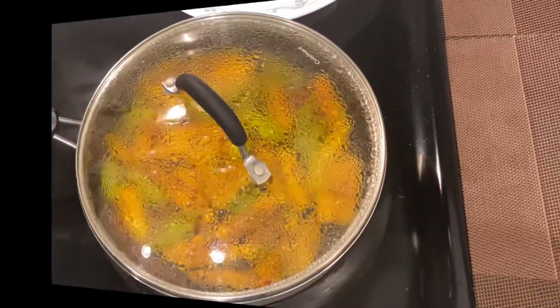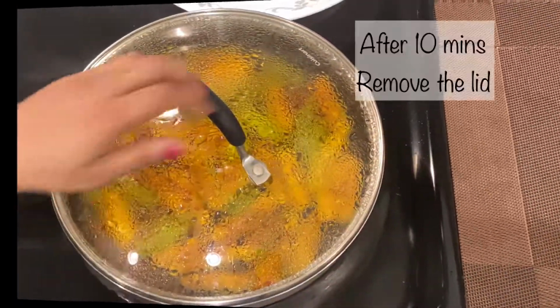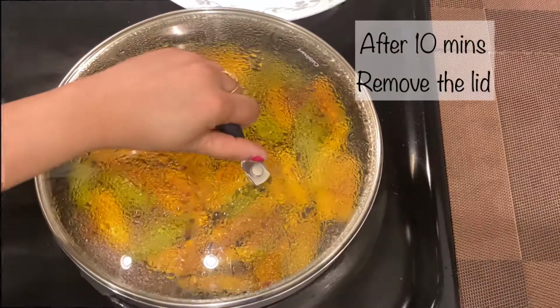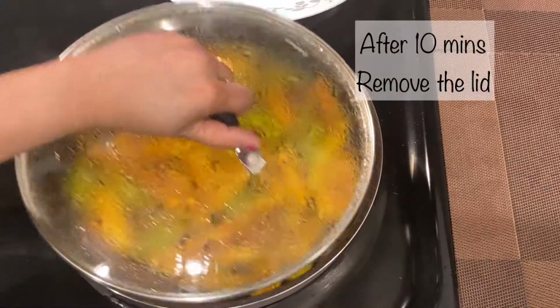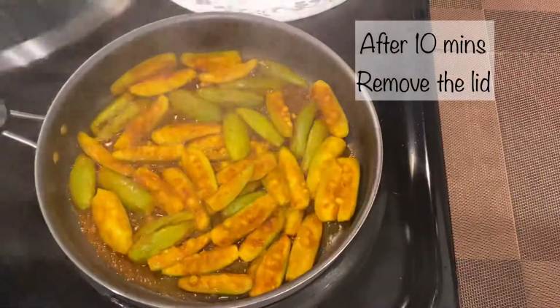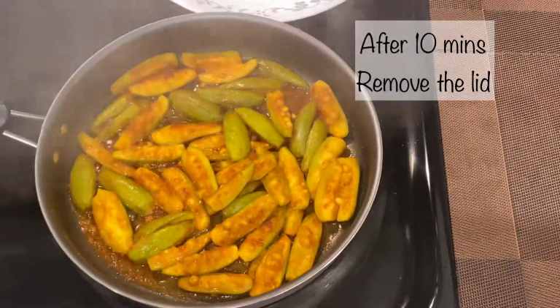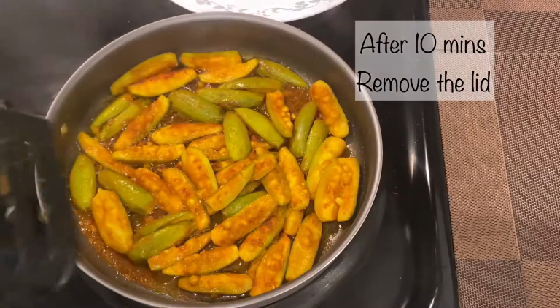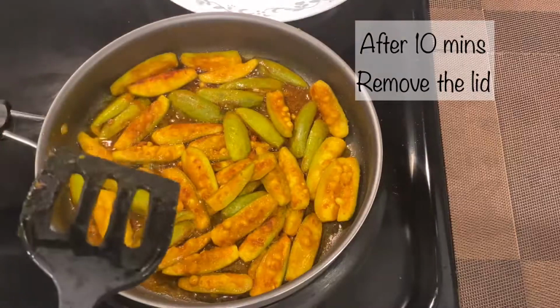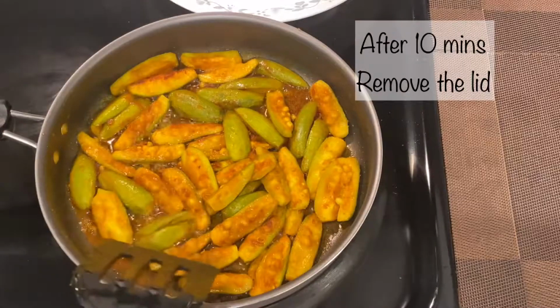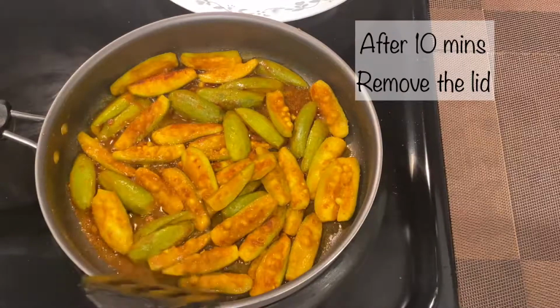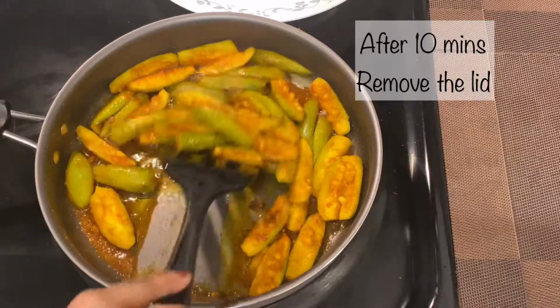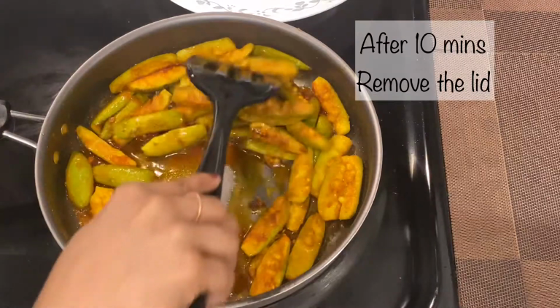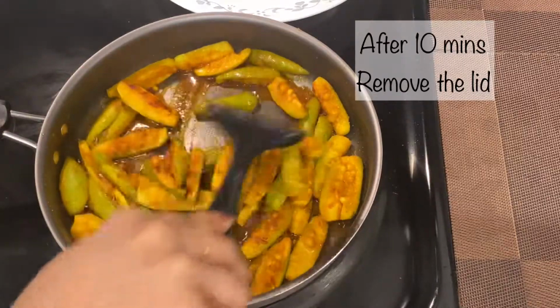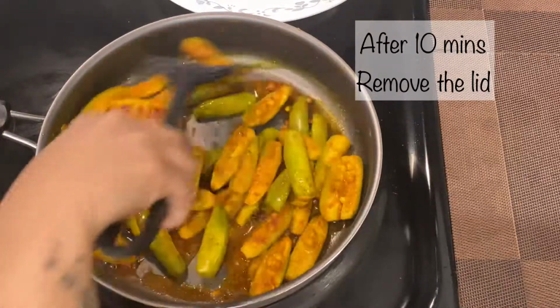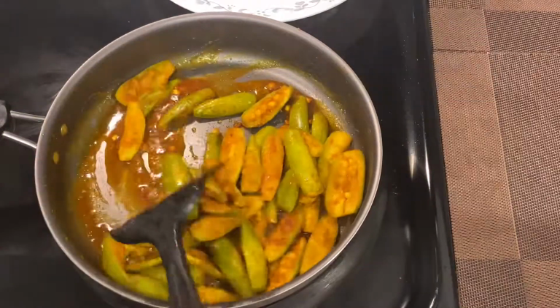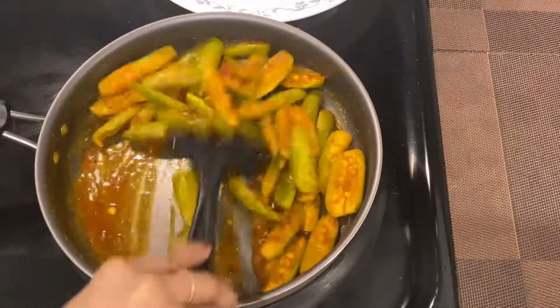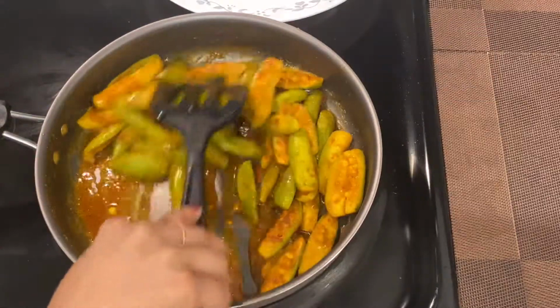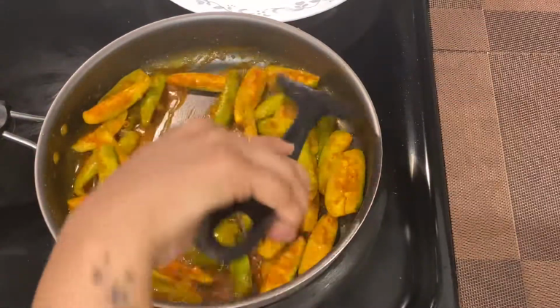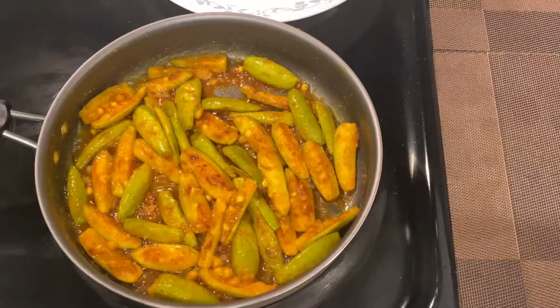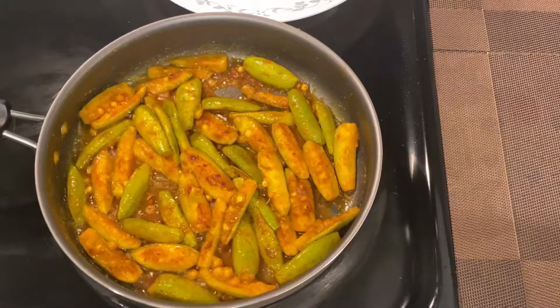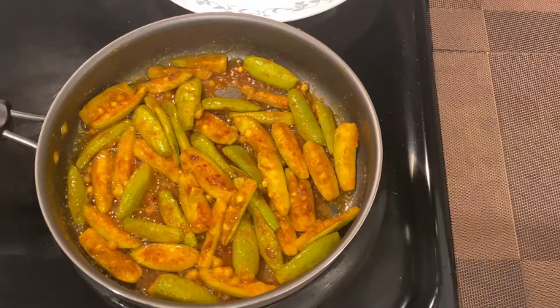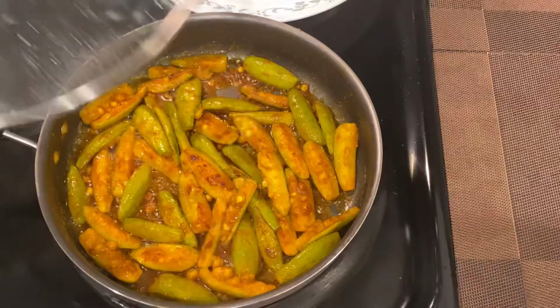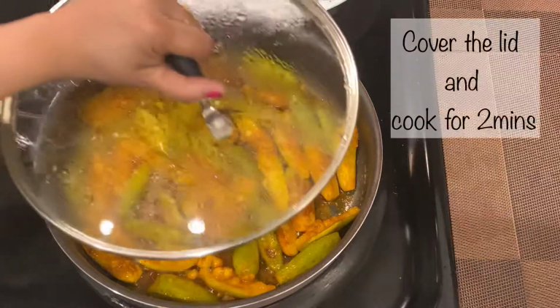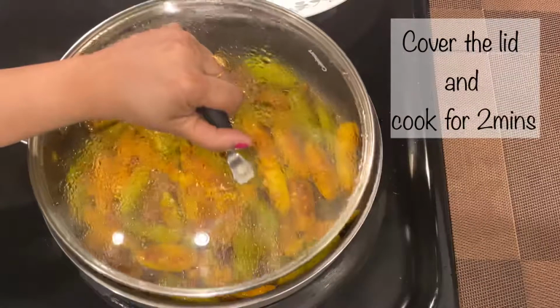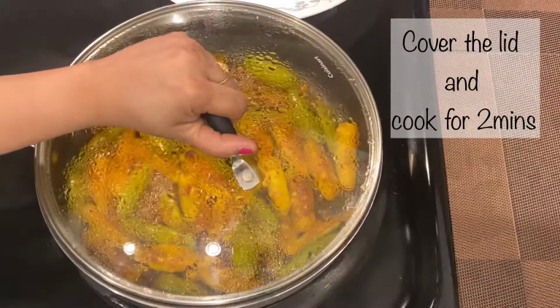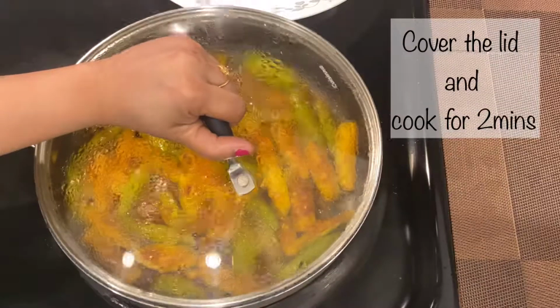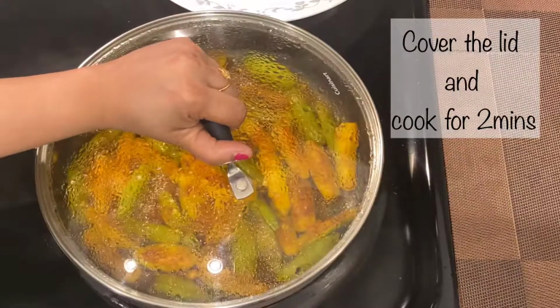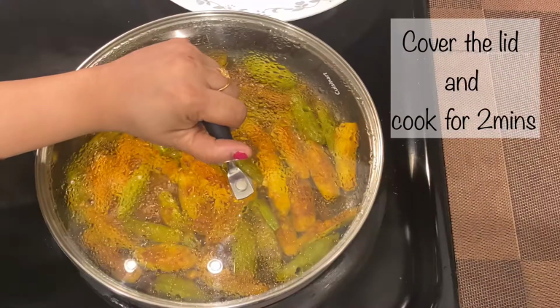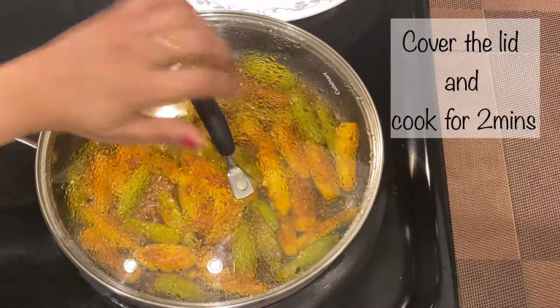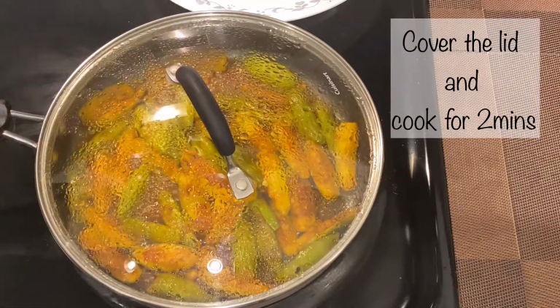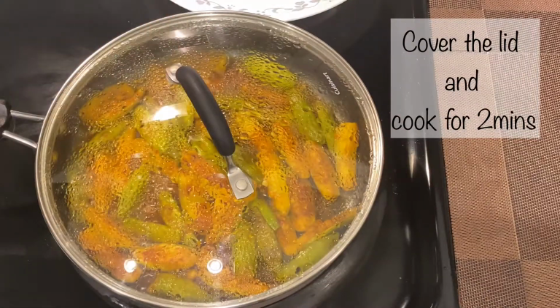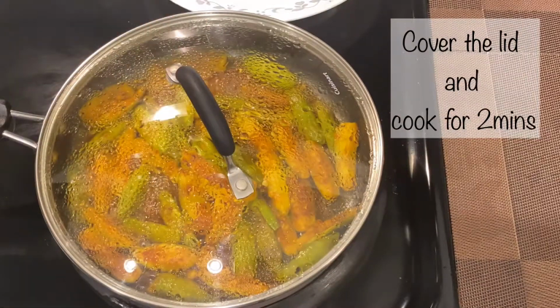After 10 minutes, remove the lid and mix well. Fry on a medium flame for another 5 minutes.